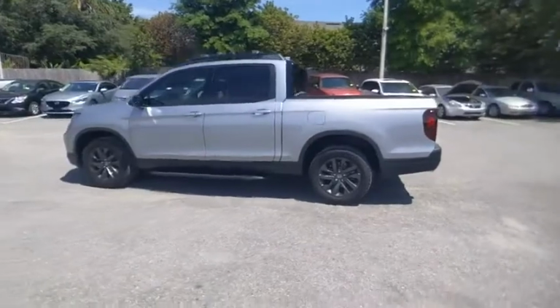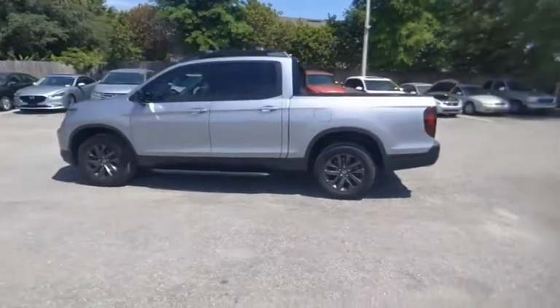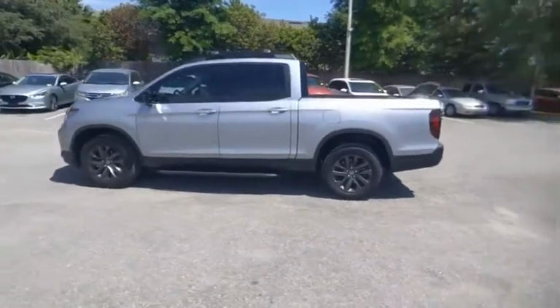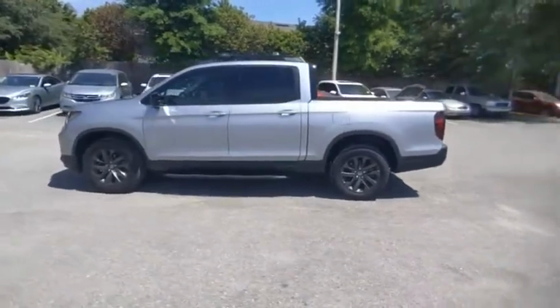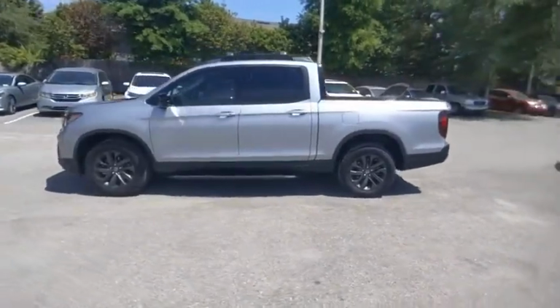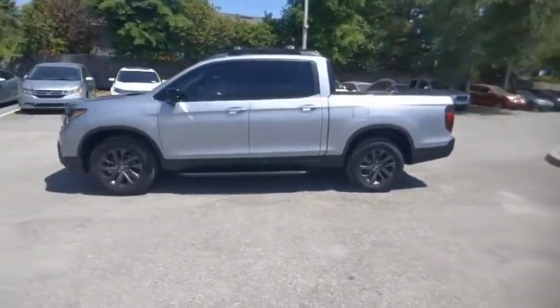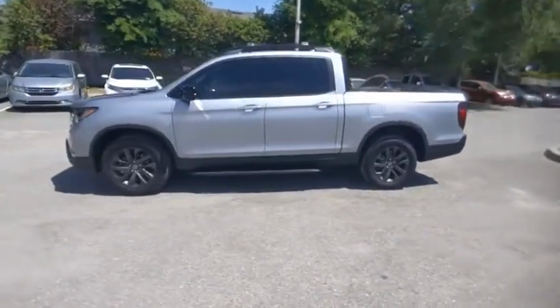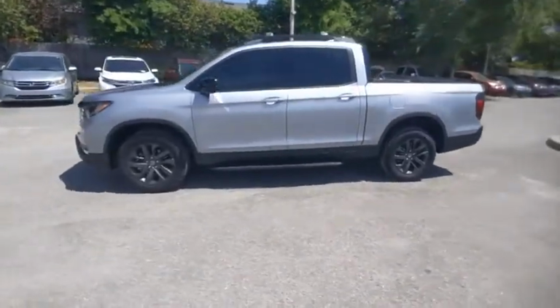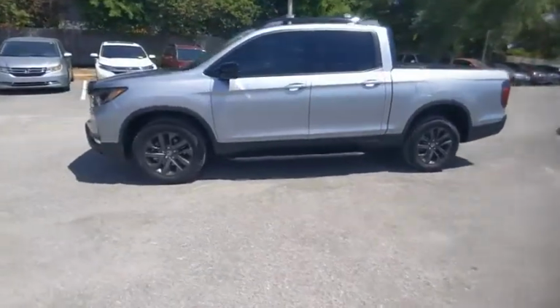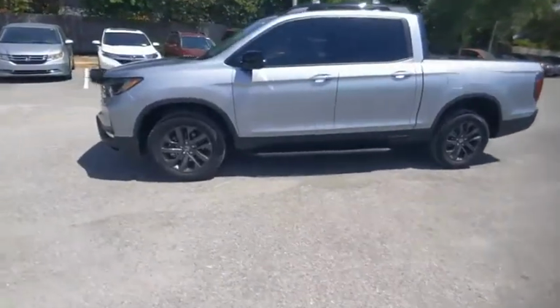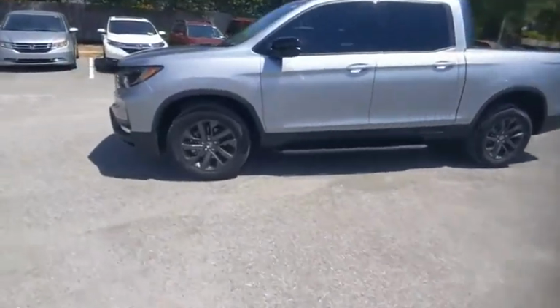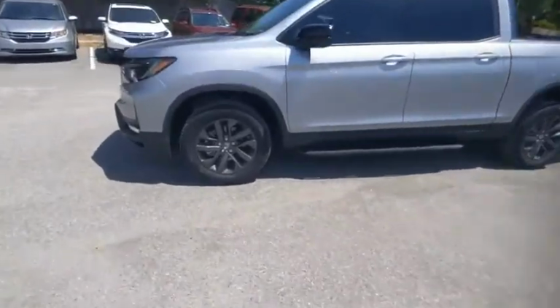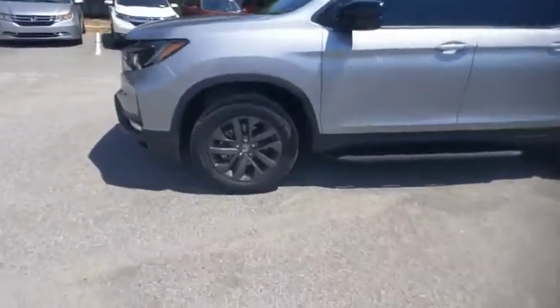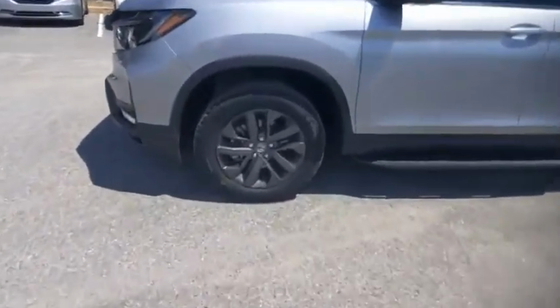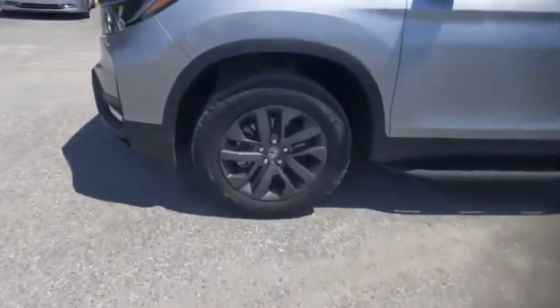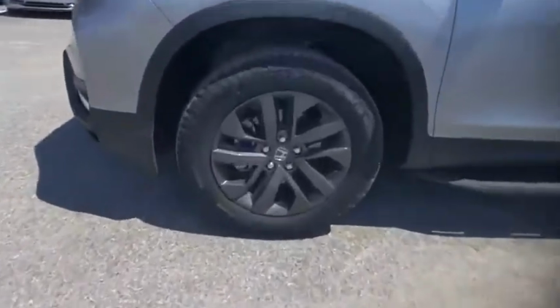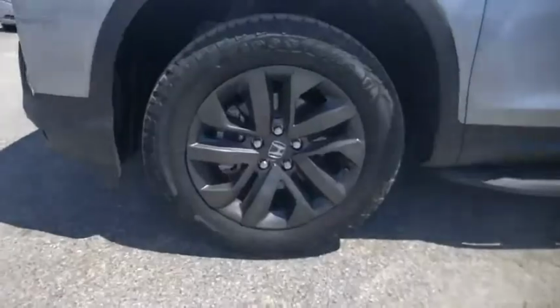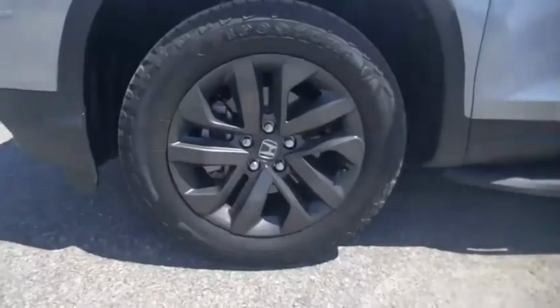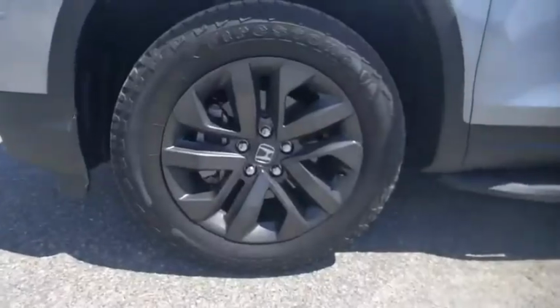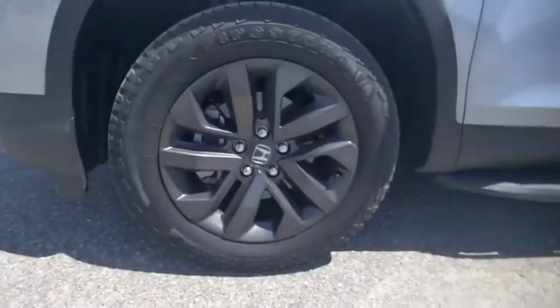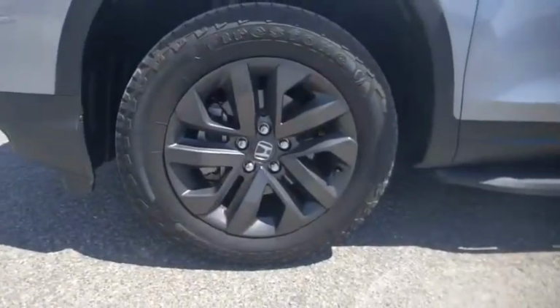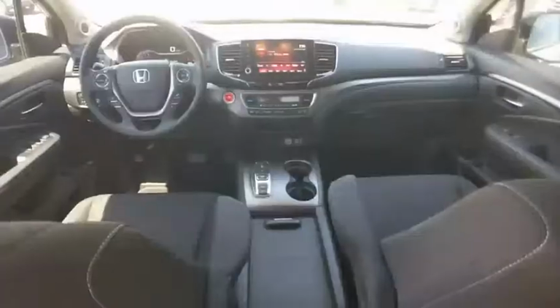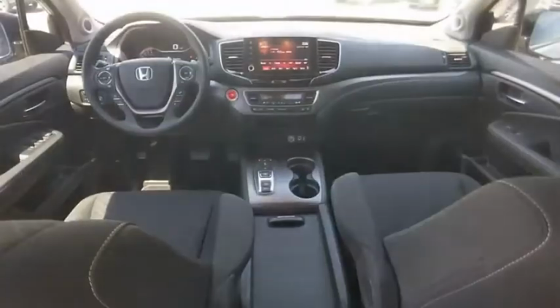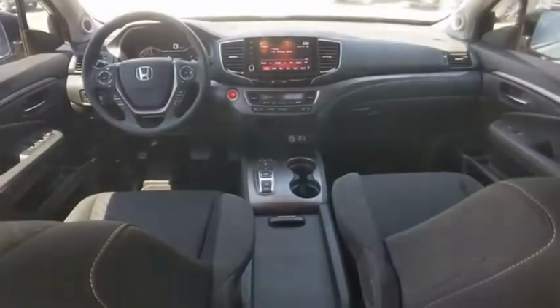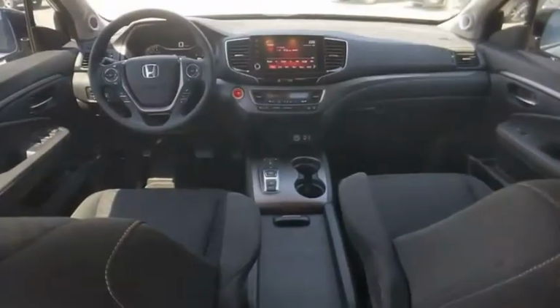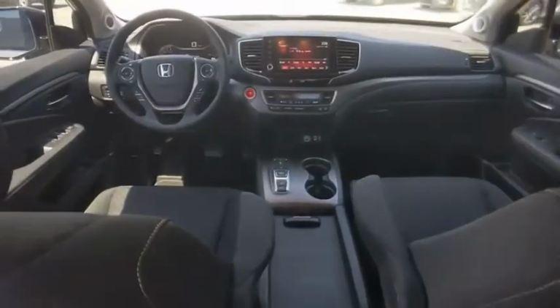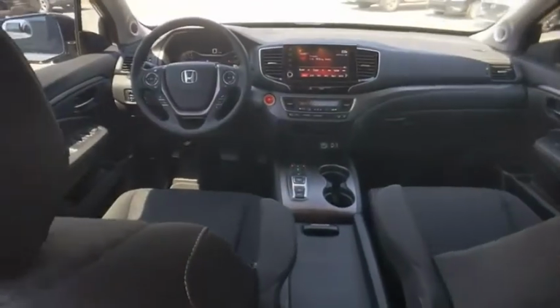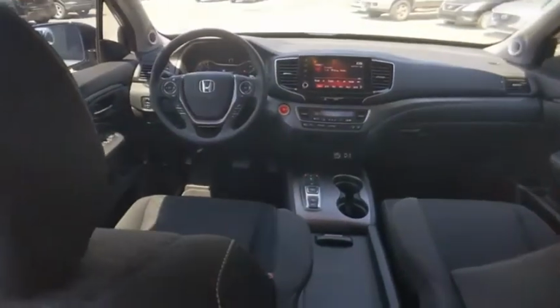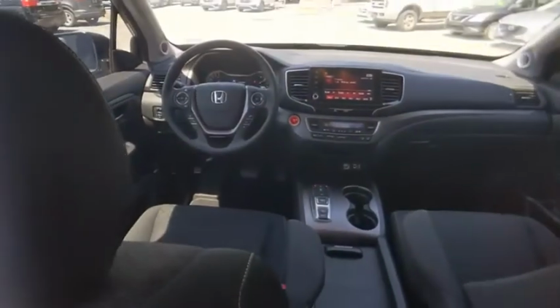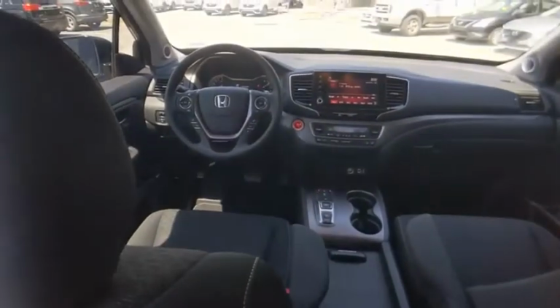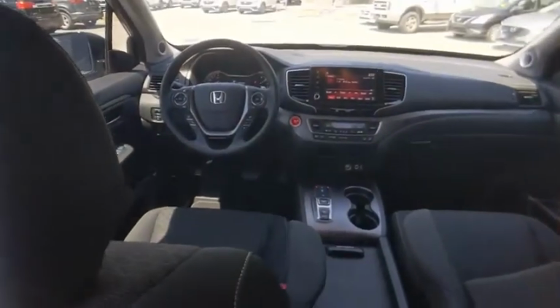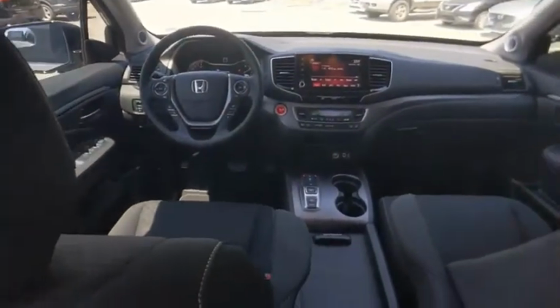This vehicle has less than 500 miles. Here are some of this vehicle's great options: tire pressure monitor, tow hitch, all-wheel drive, electronic stability control.